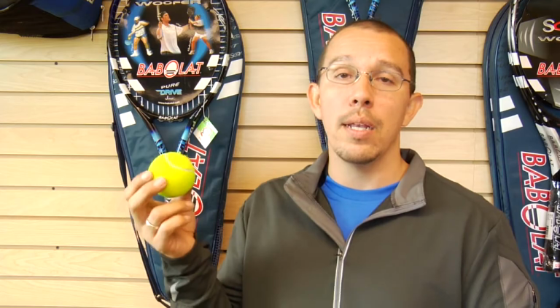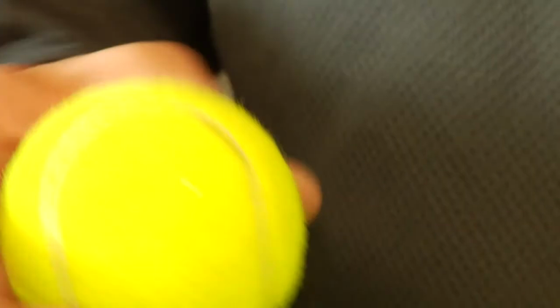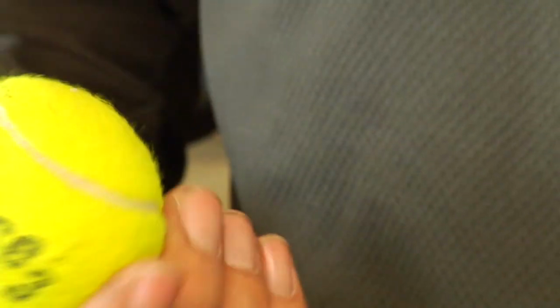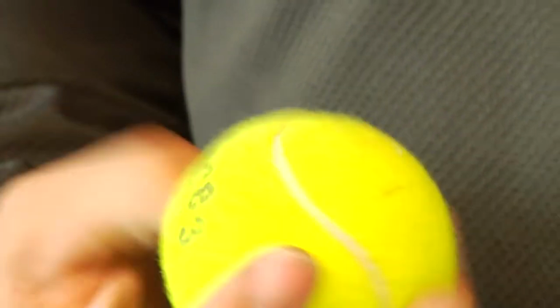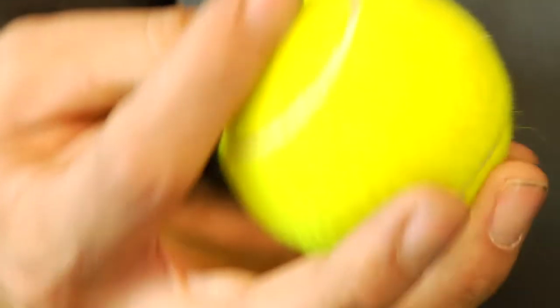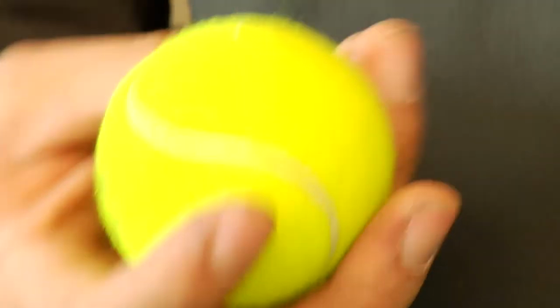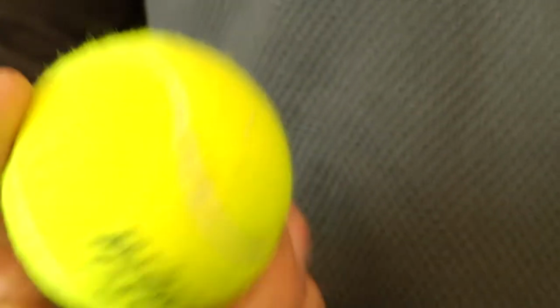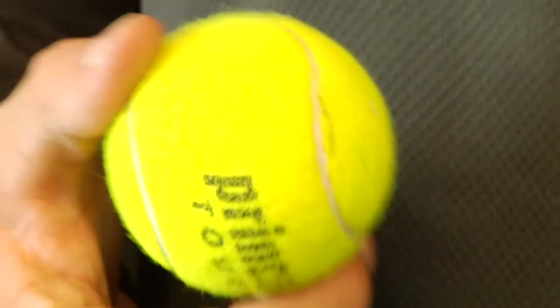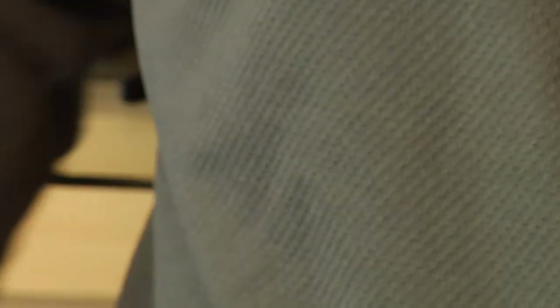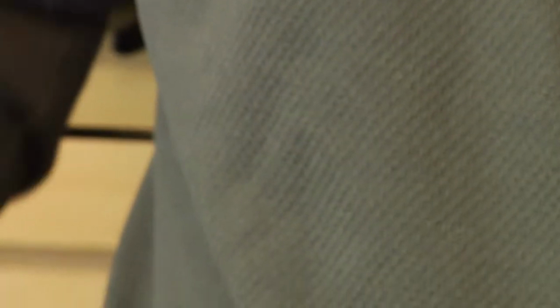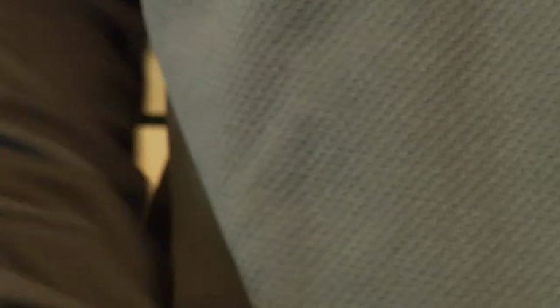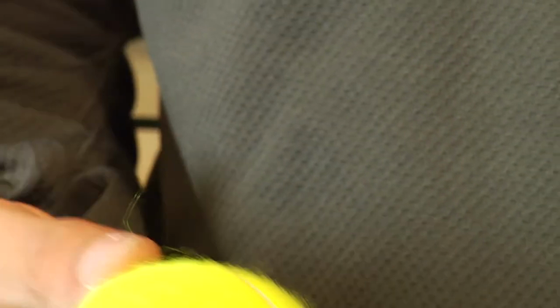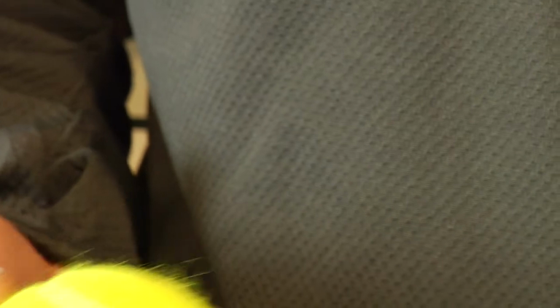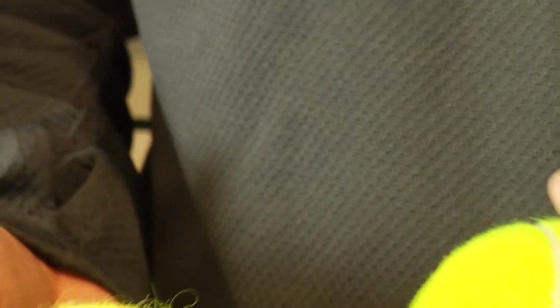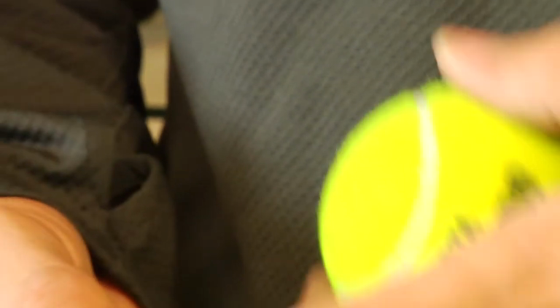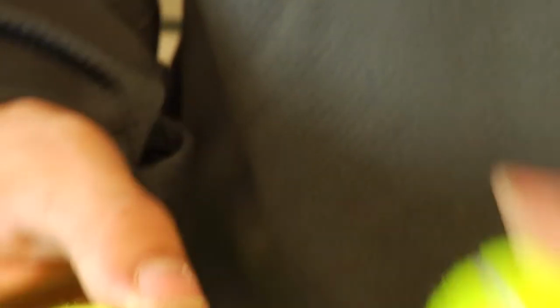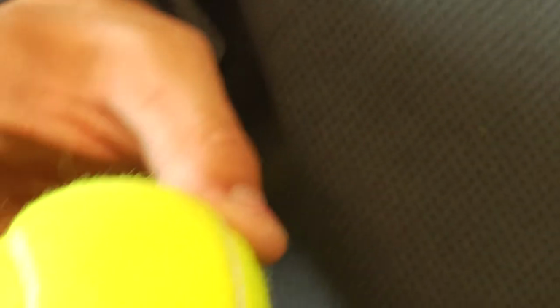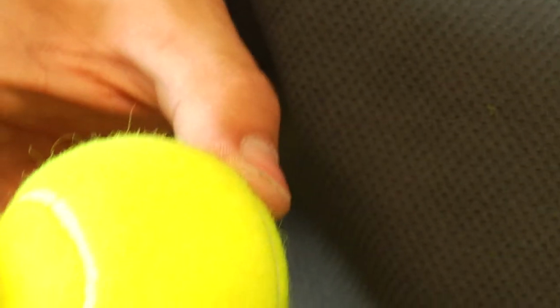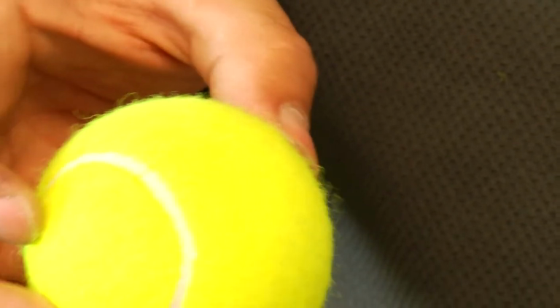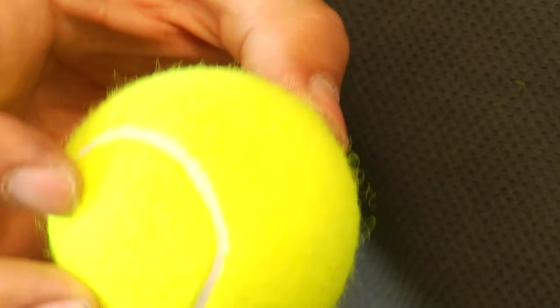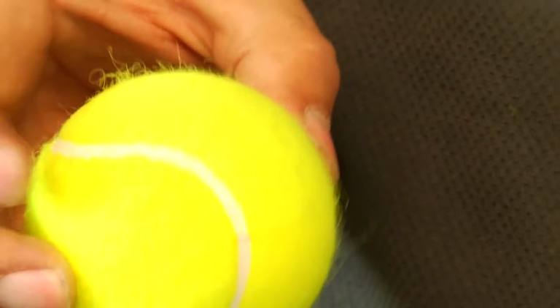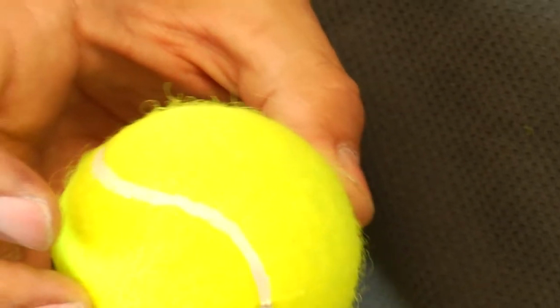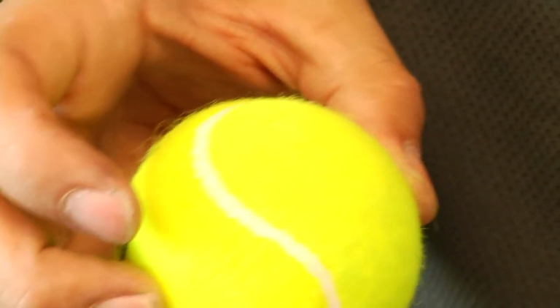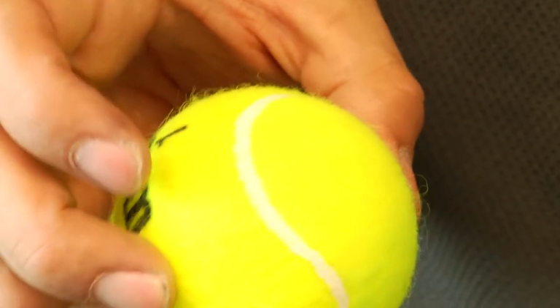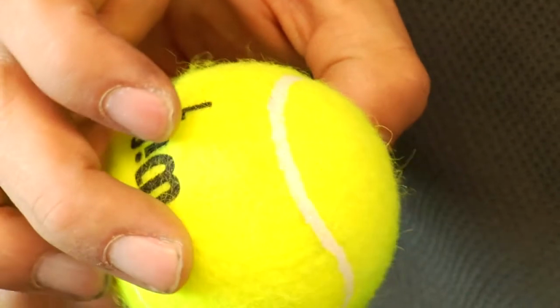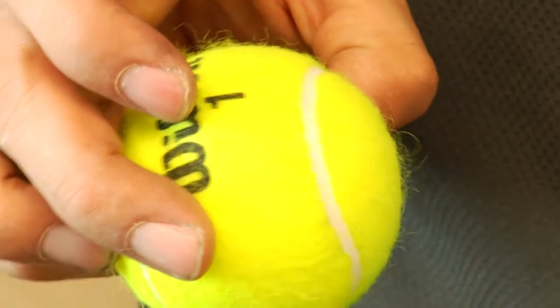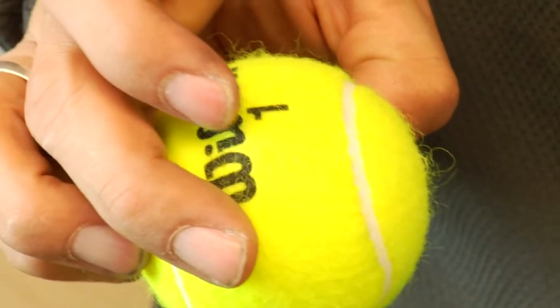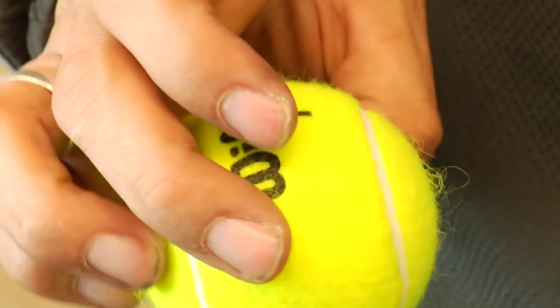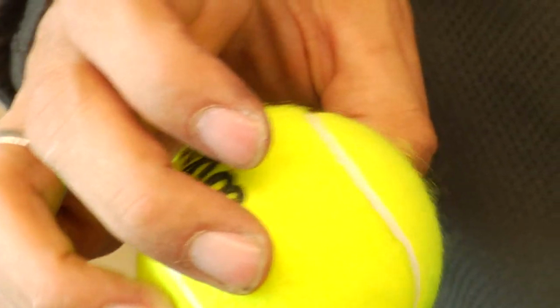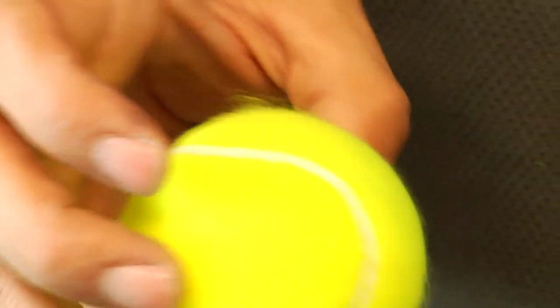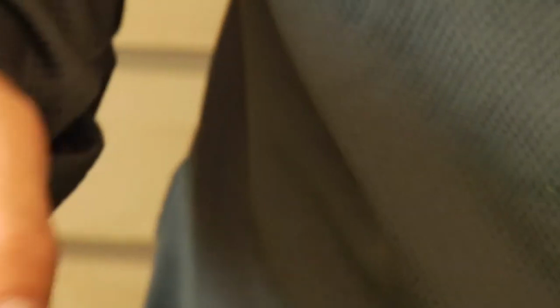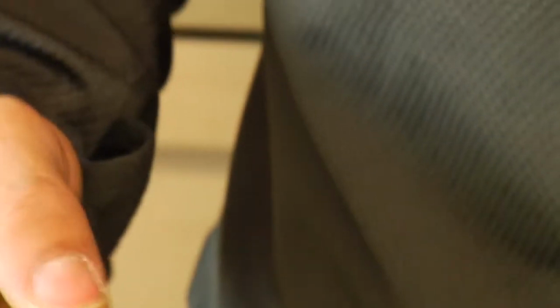Now, over time, the ball turns from very little fuzz to a lot of huge fuzz to these little knotty fuzz.